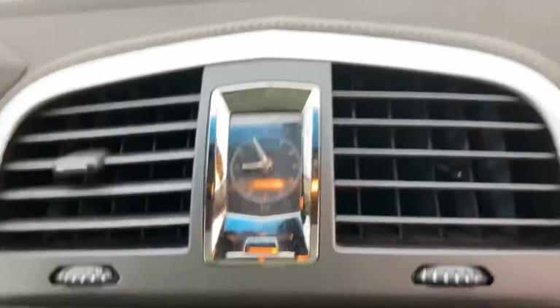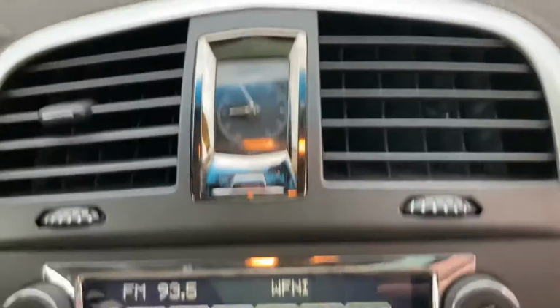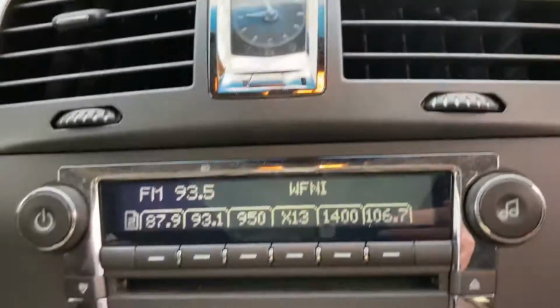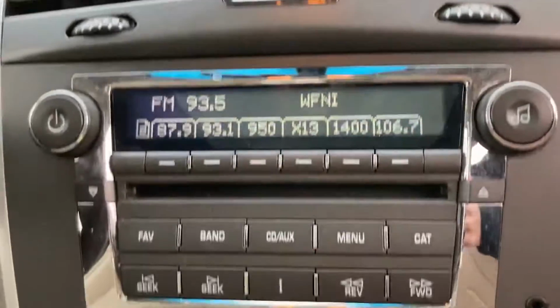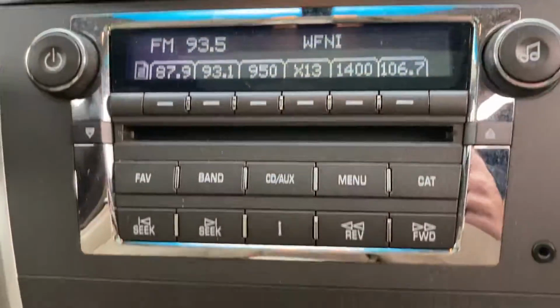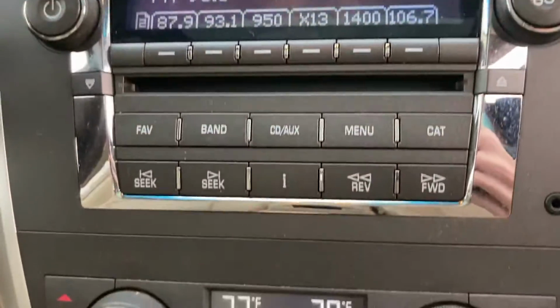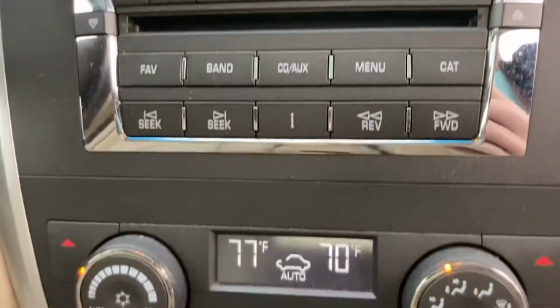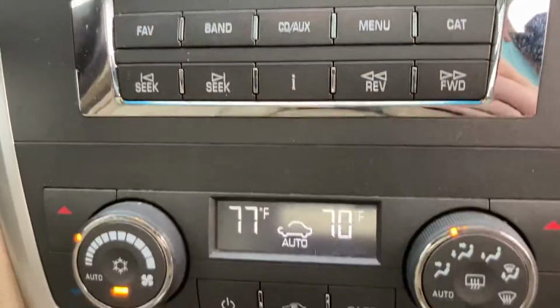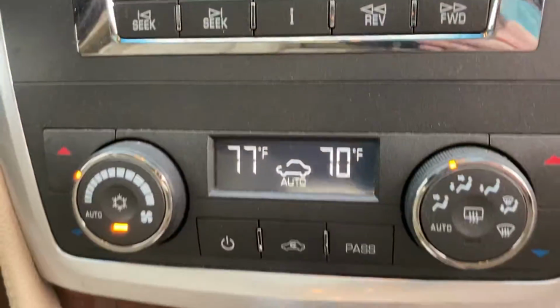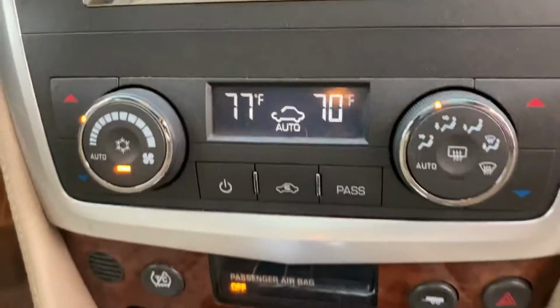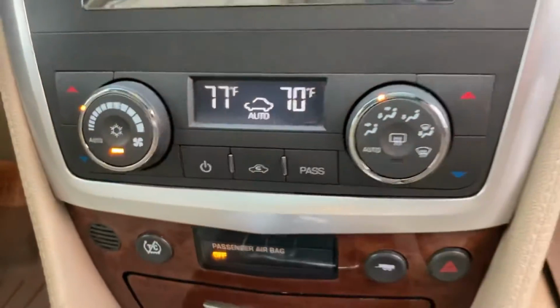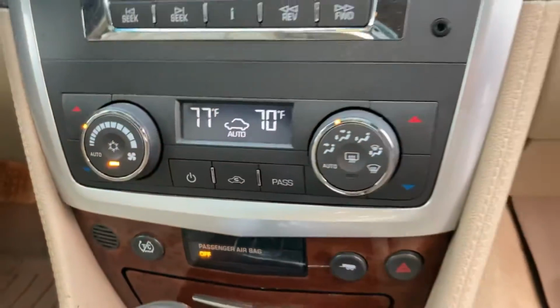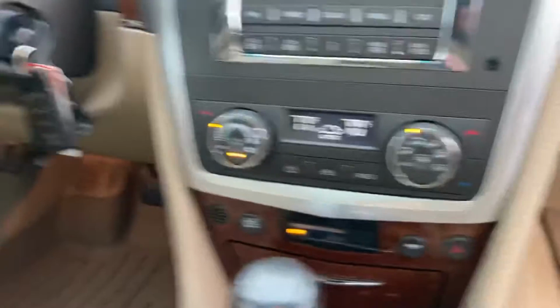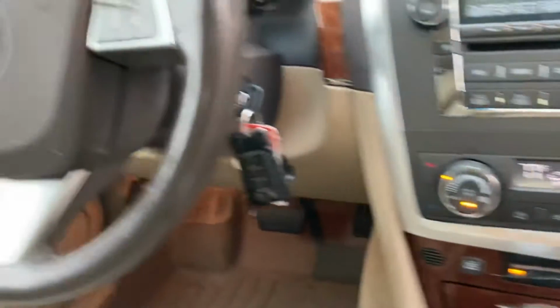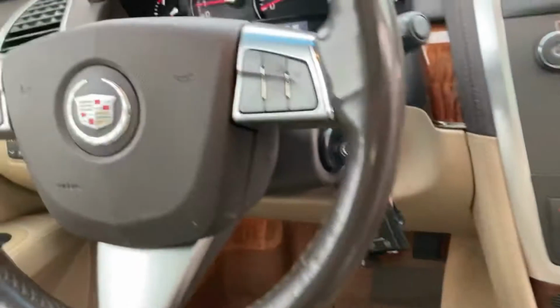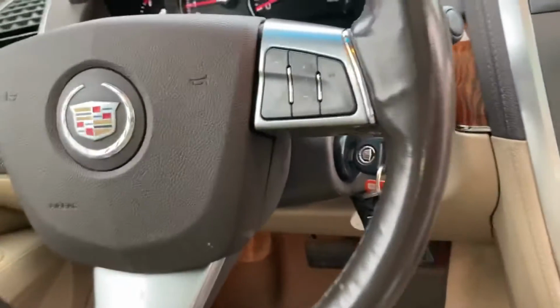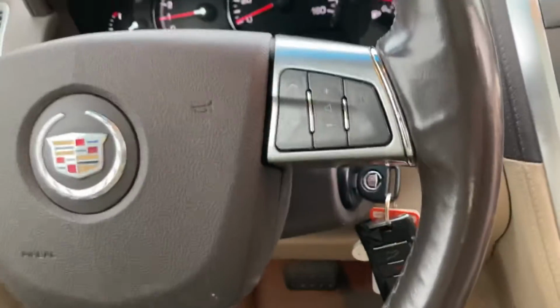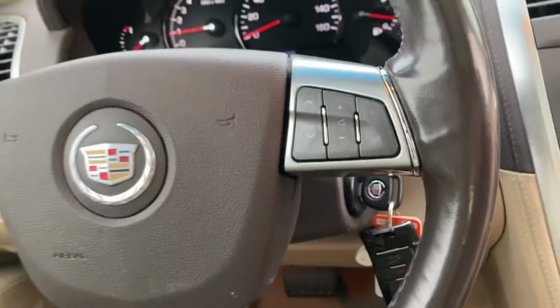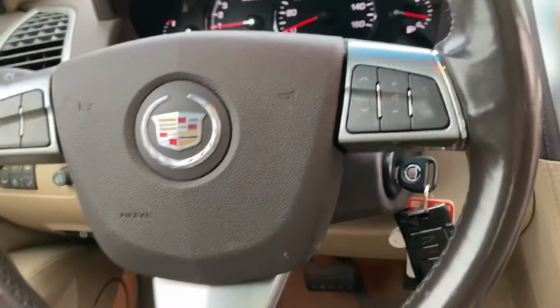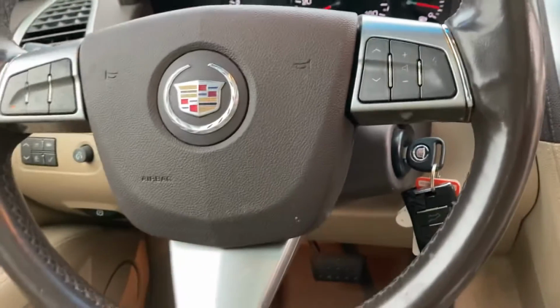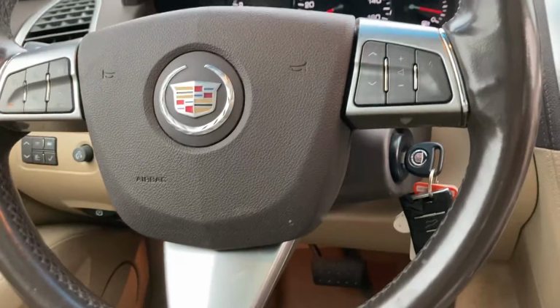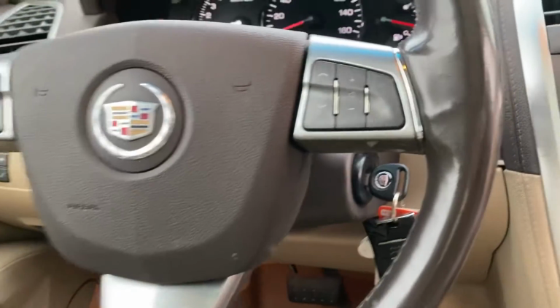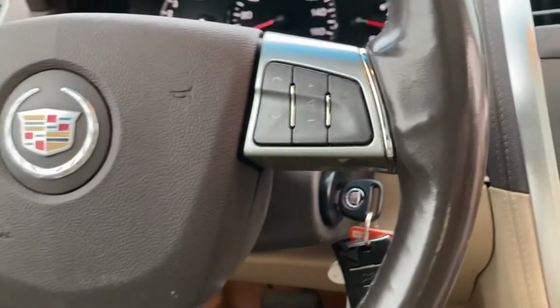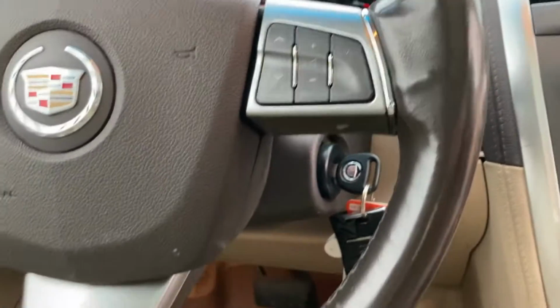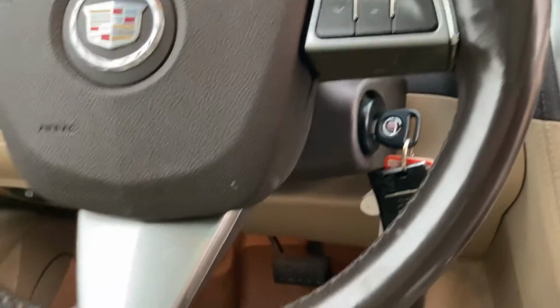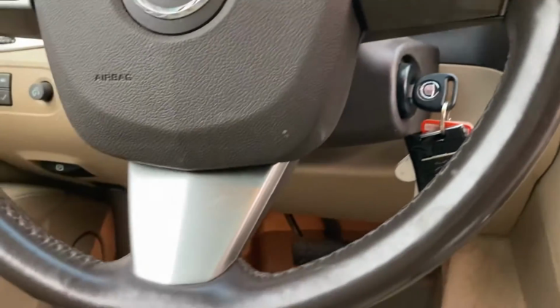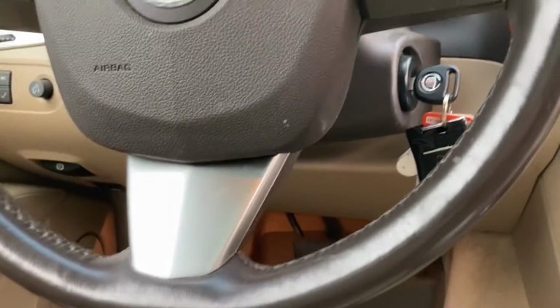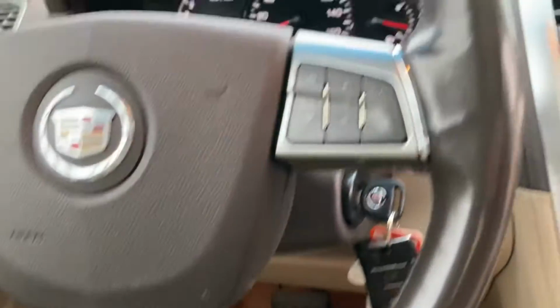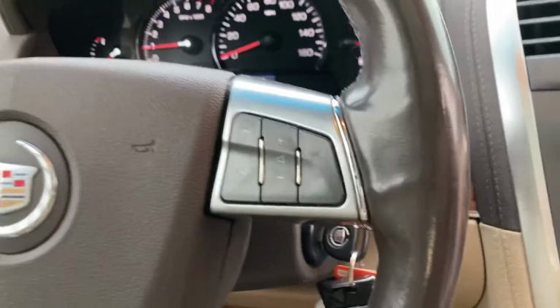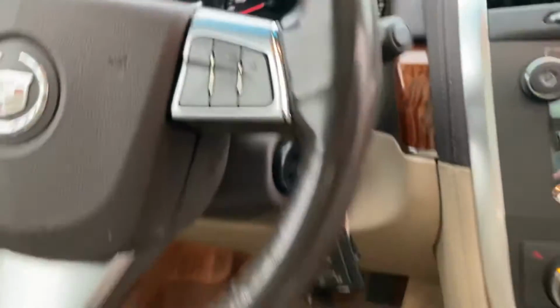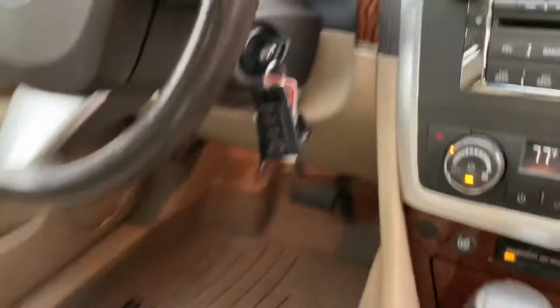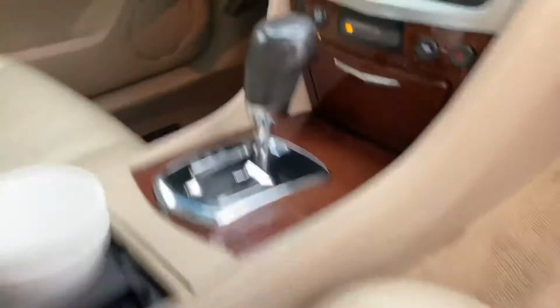All your buttons are easy and clear to read — you don't have to worry about guessing what the buttons do. On the steering wheel, you've got cruise control, as well as Bluetooth controls and radio controls.